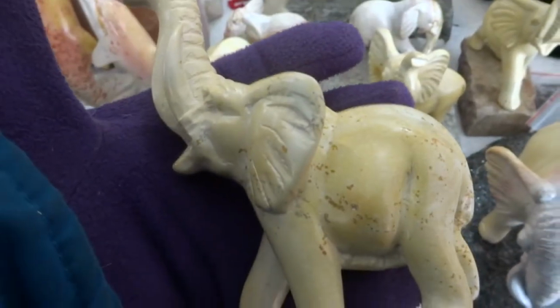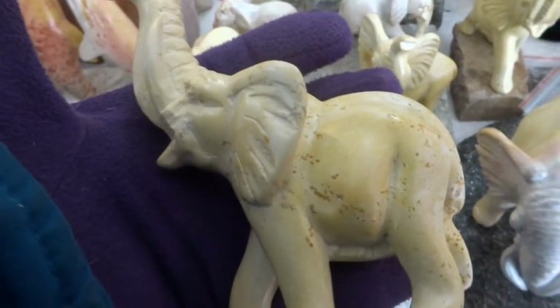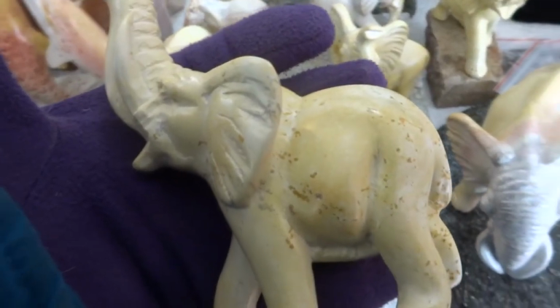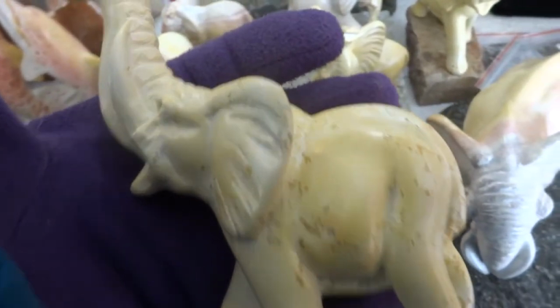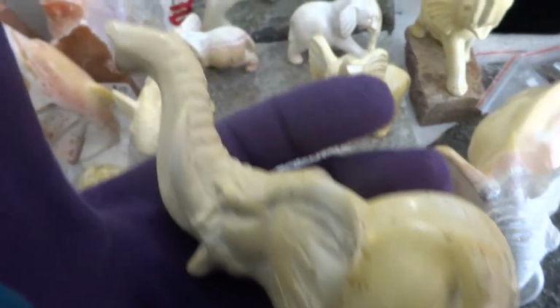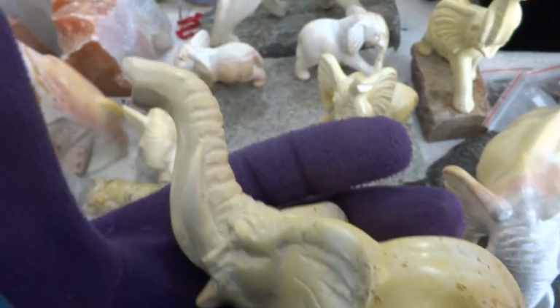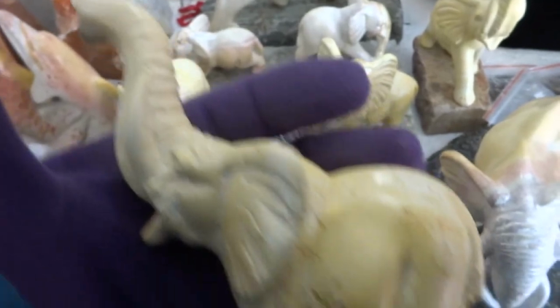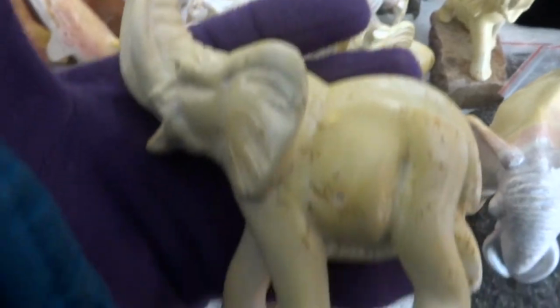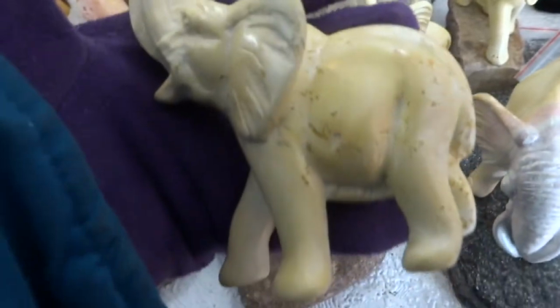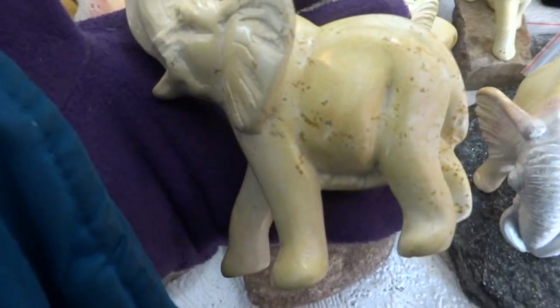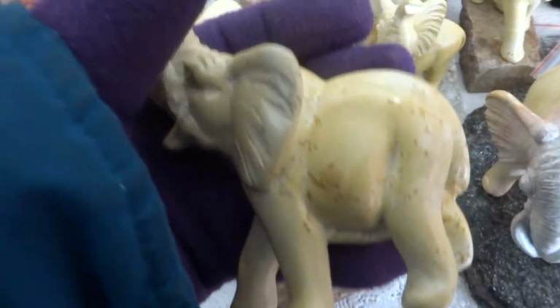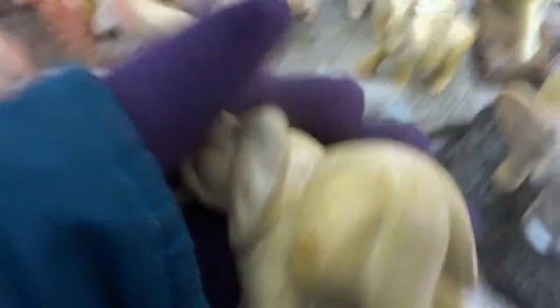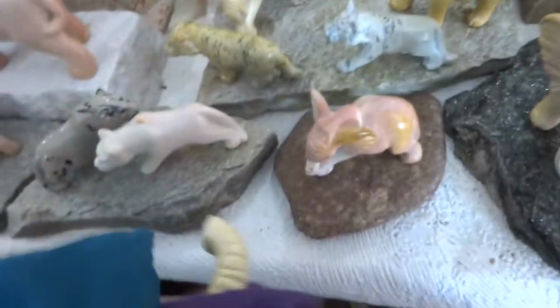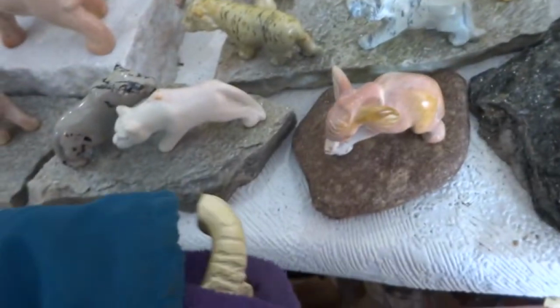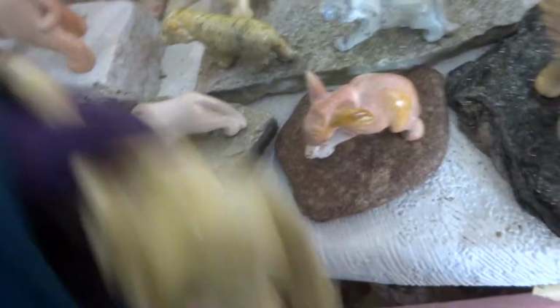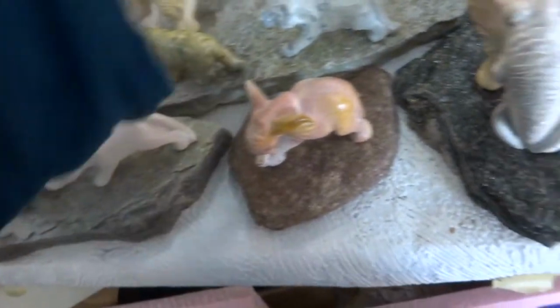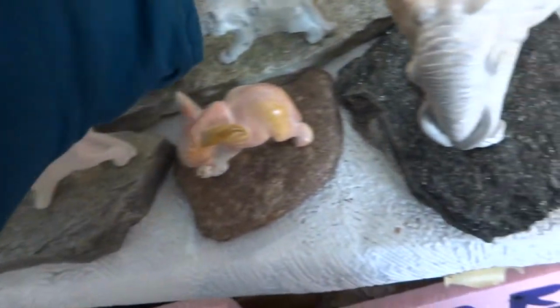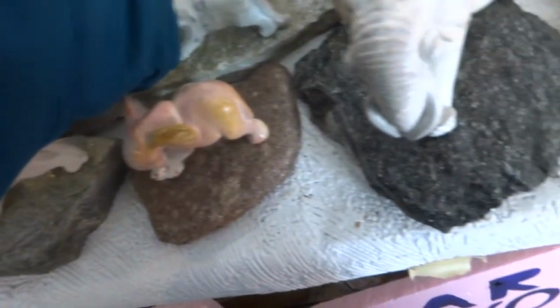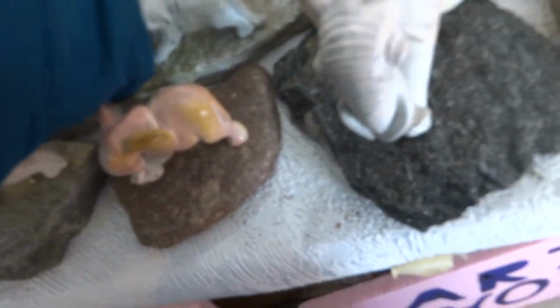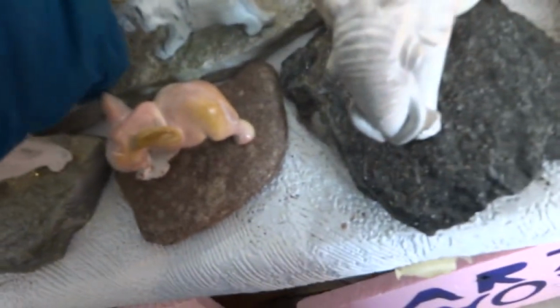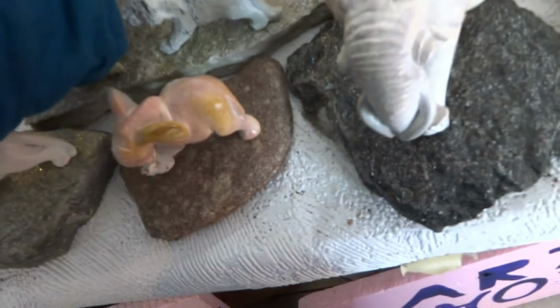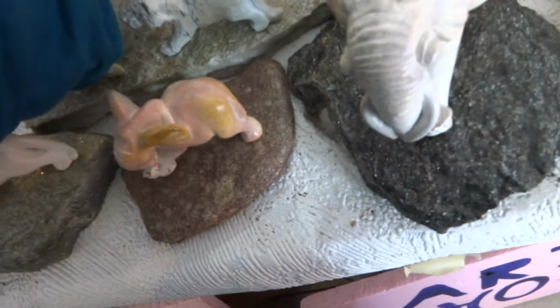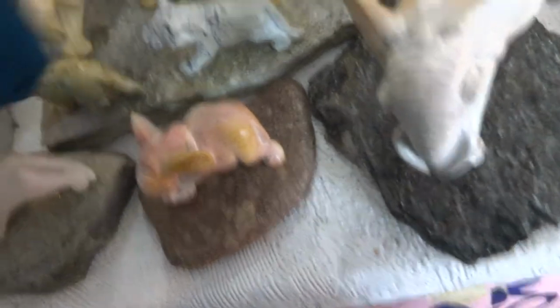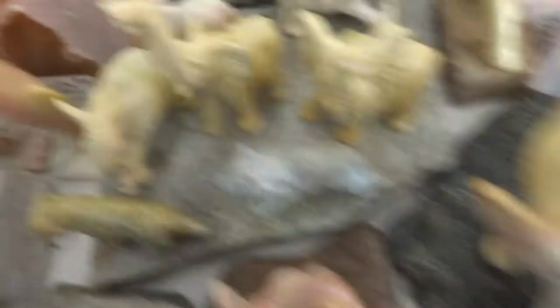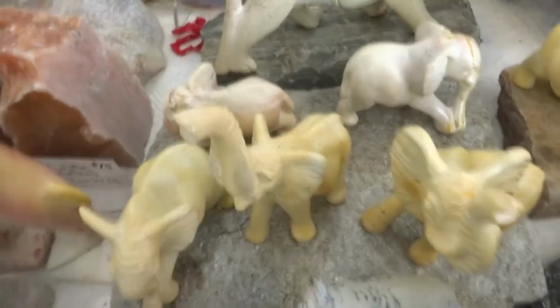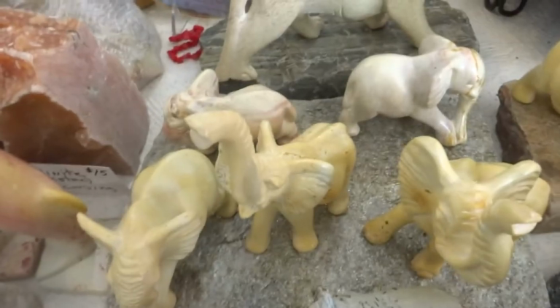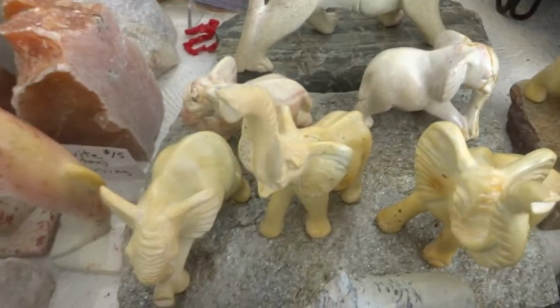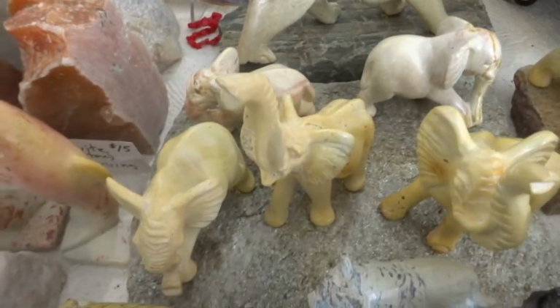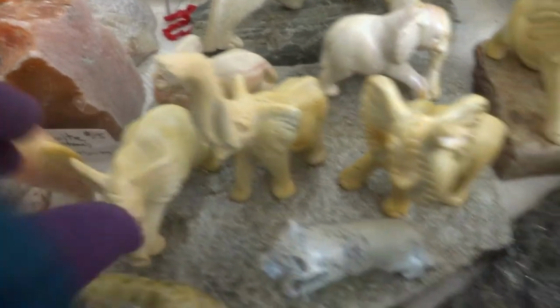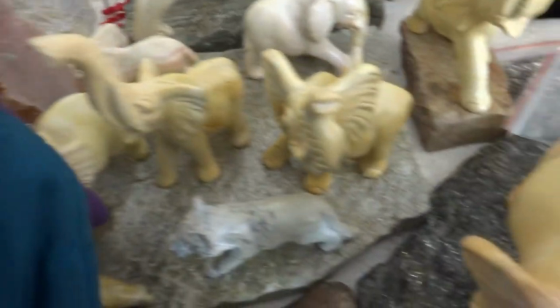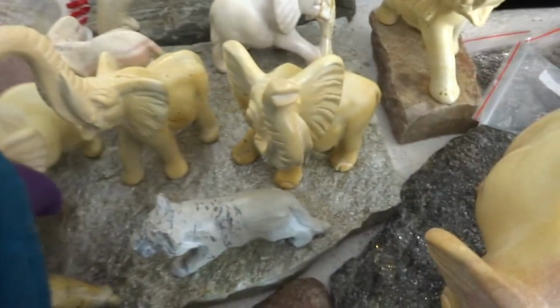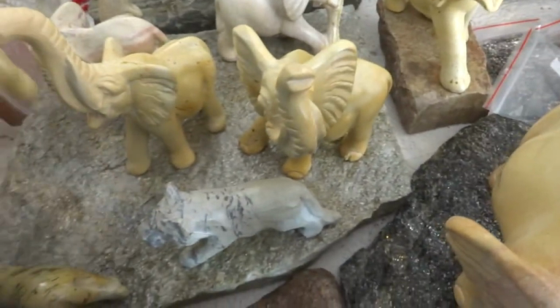We have some more with trunks up. These are not the tiny ones — these are the medium size. Medium sized ones are $20.